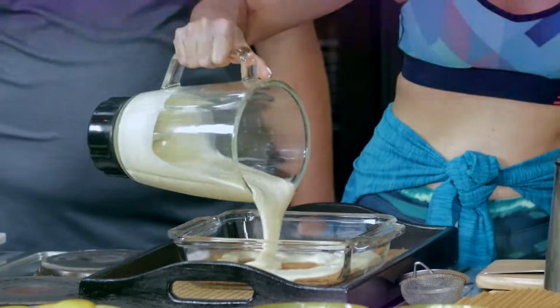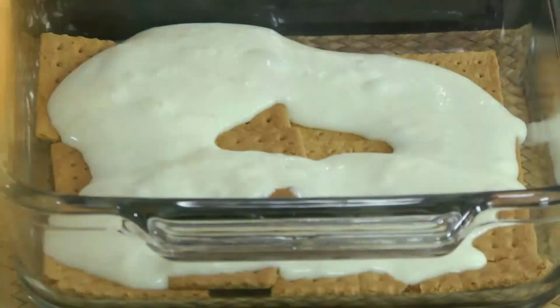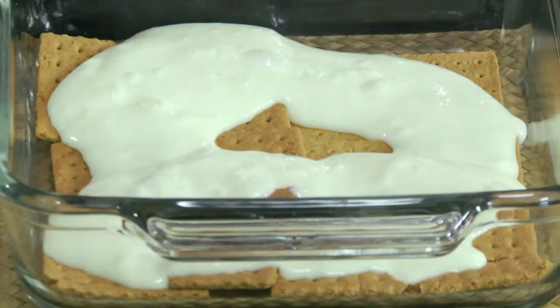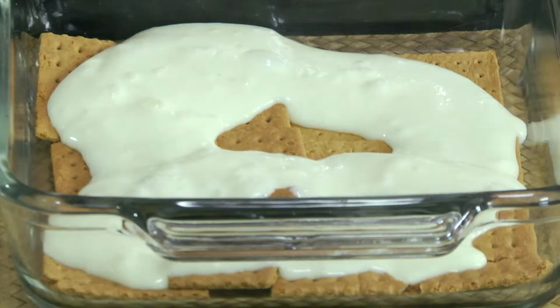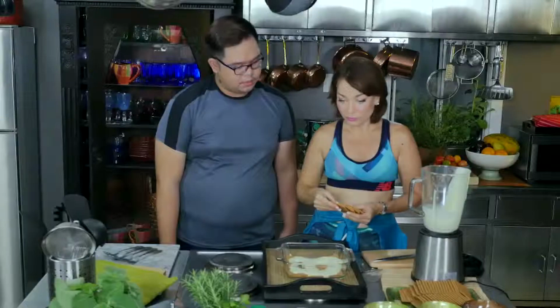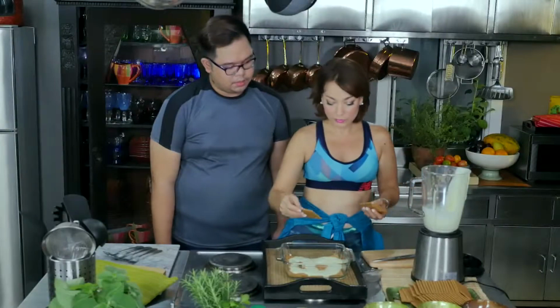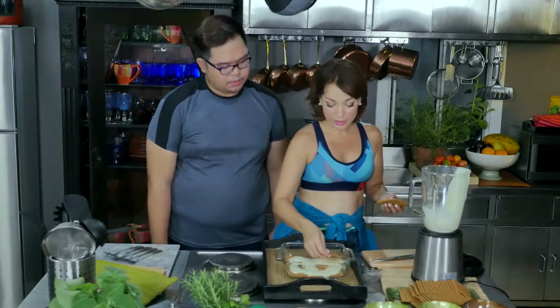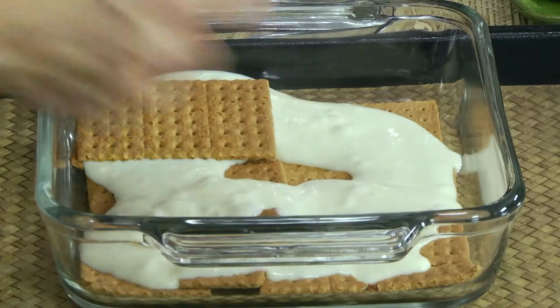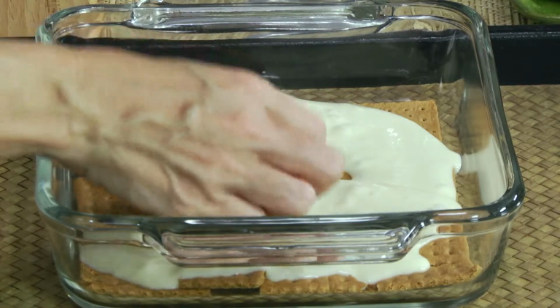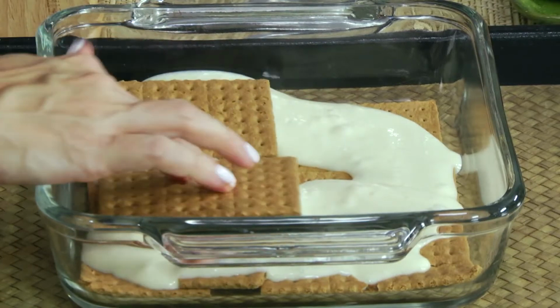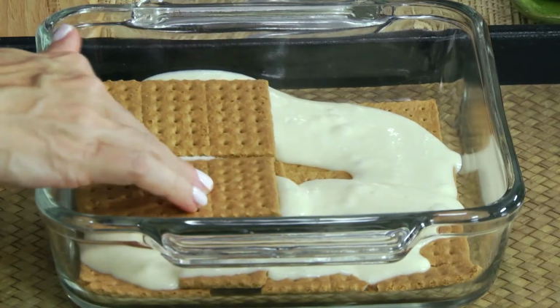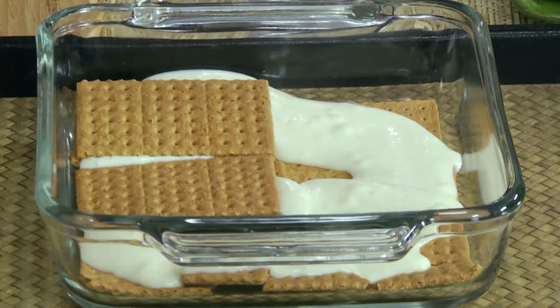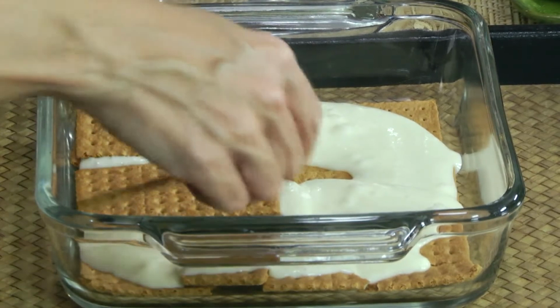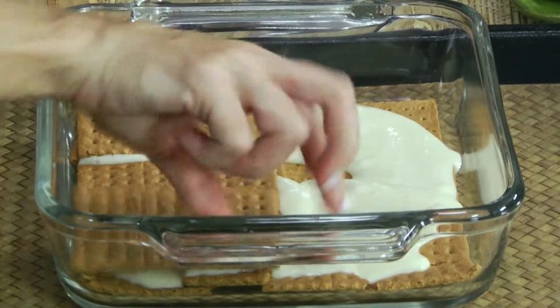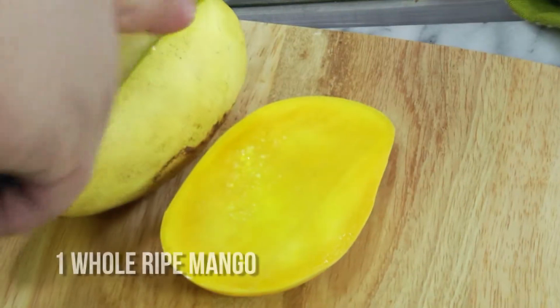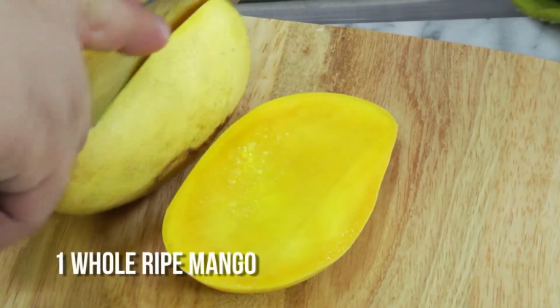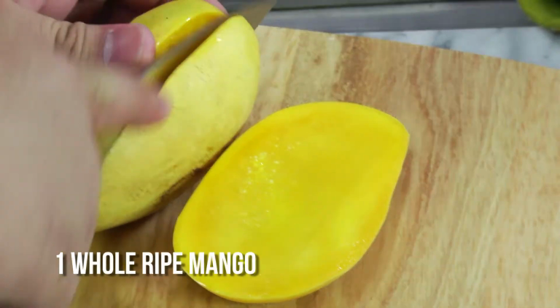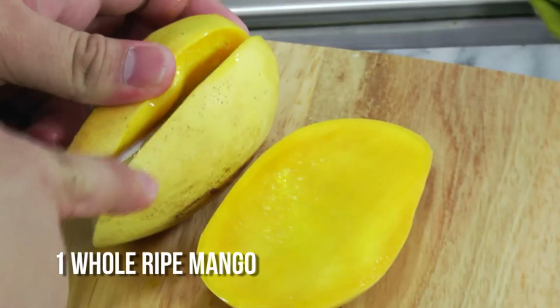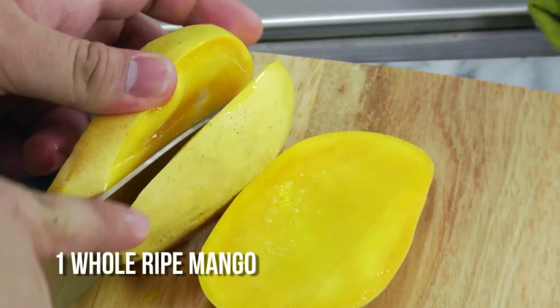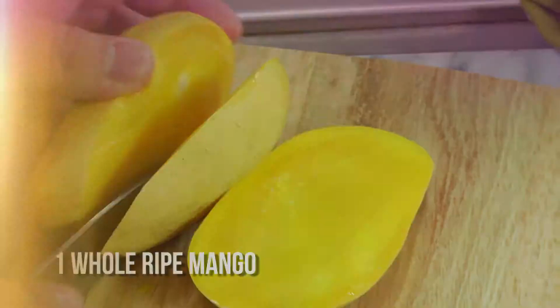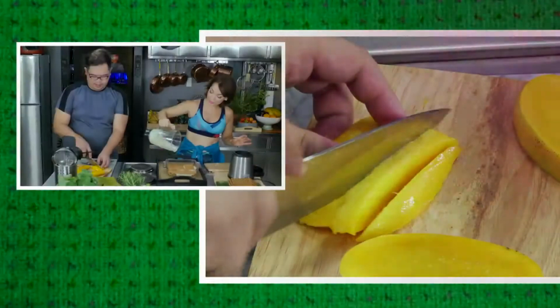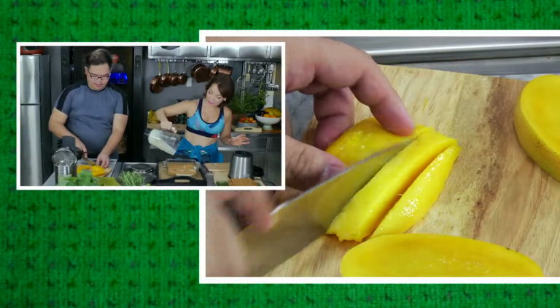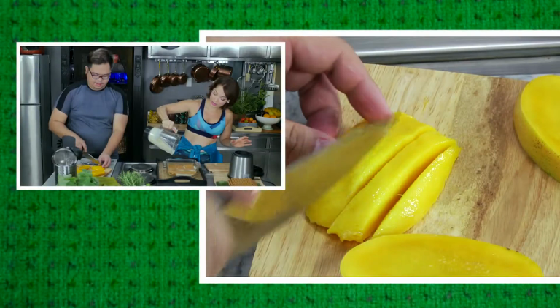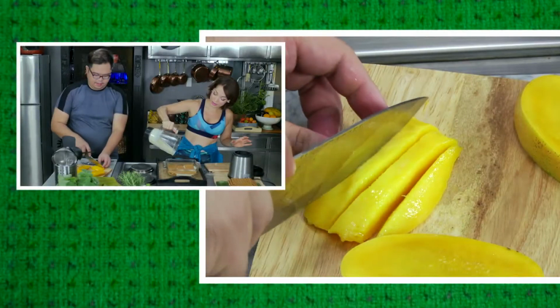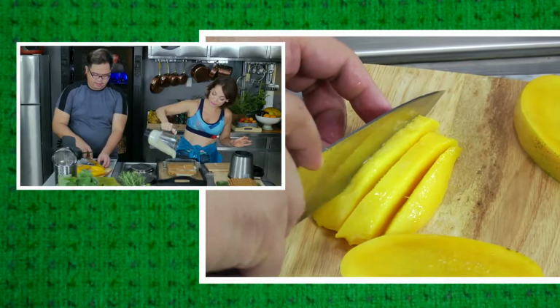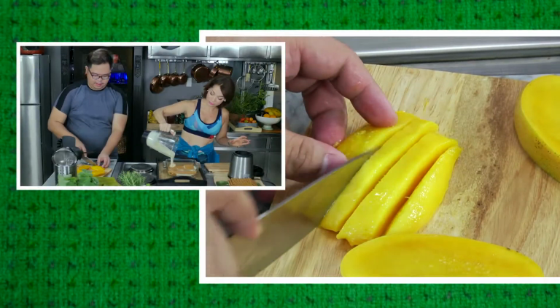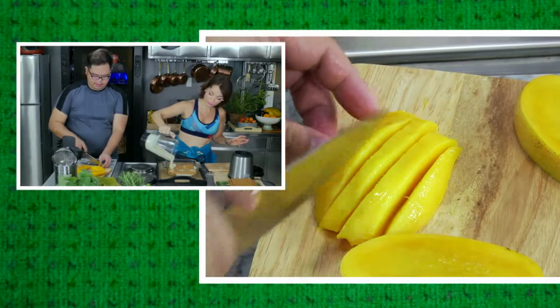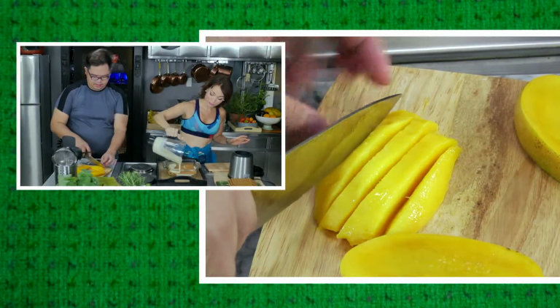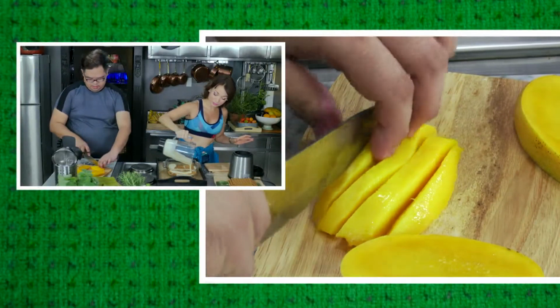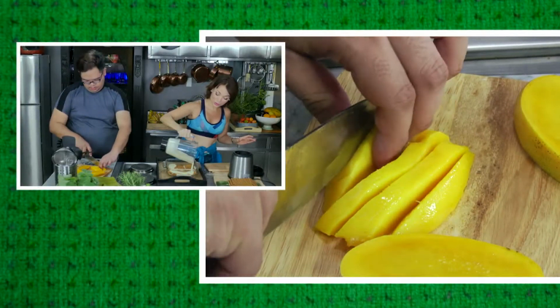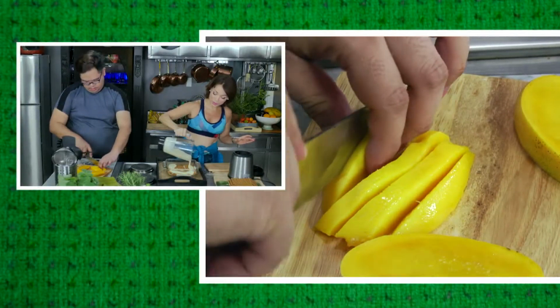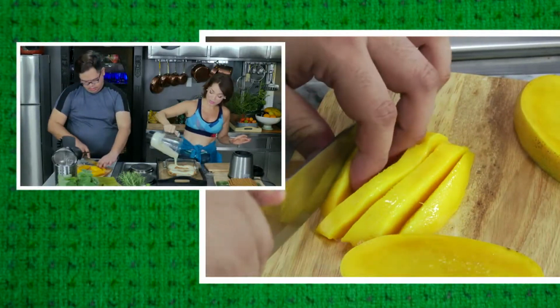Now we do another layer. I would love it if you could slice the mangoes for me — can you manage that? Sure. So I'm doing a second layer. Super easy.